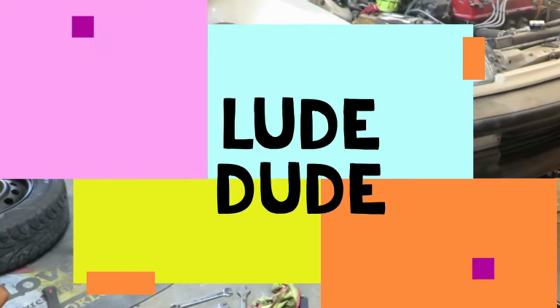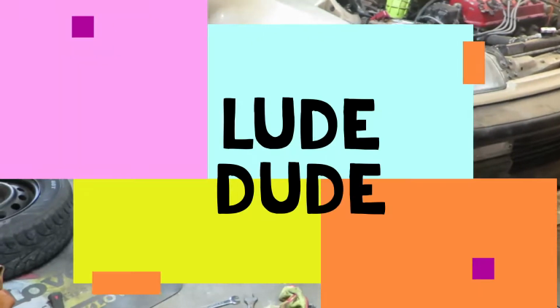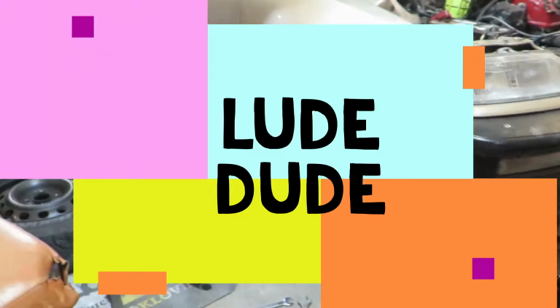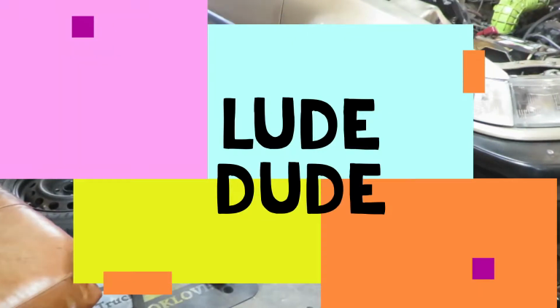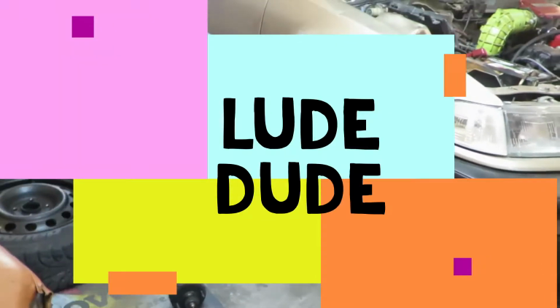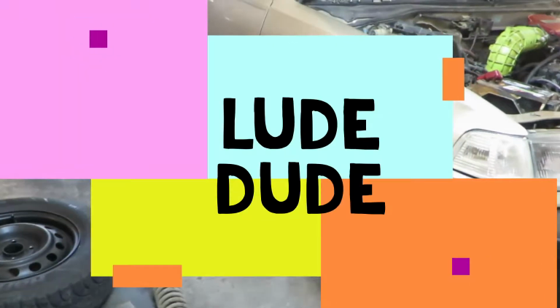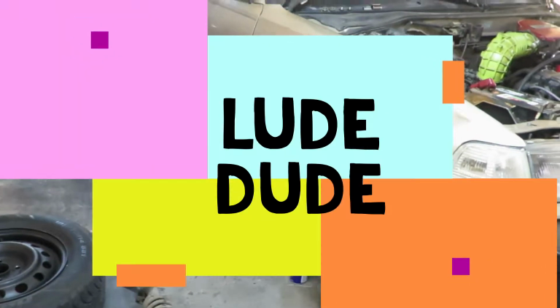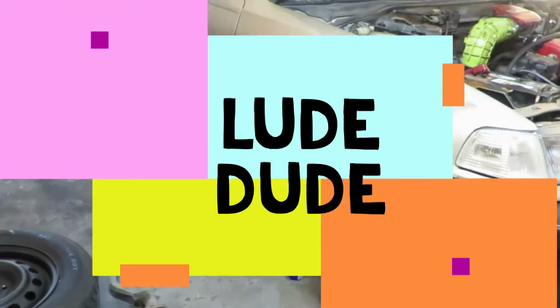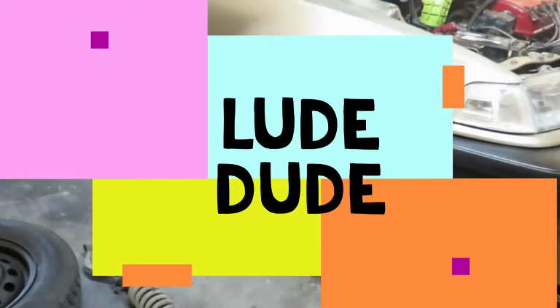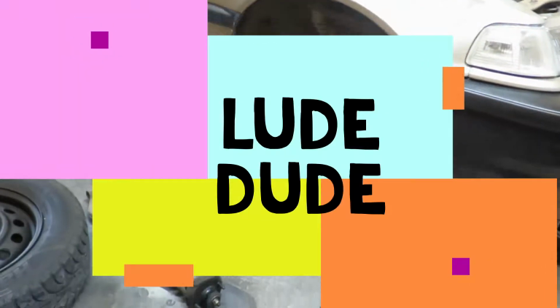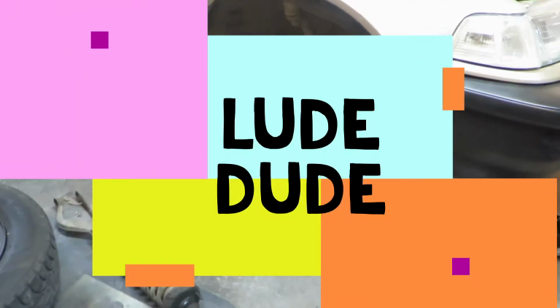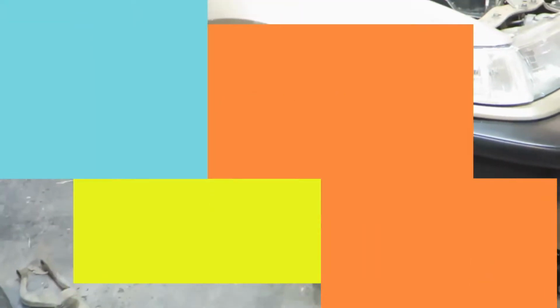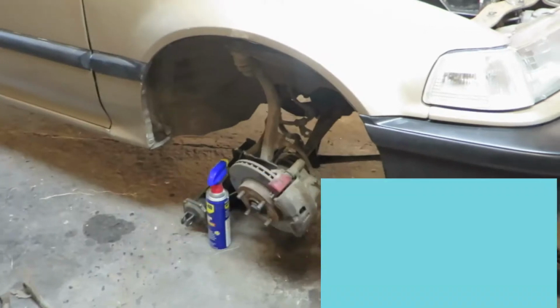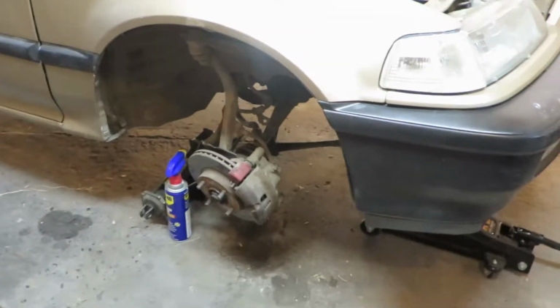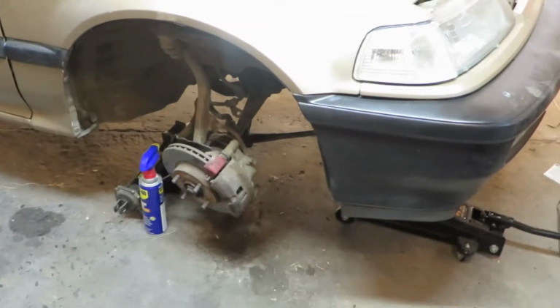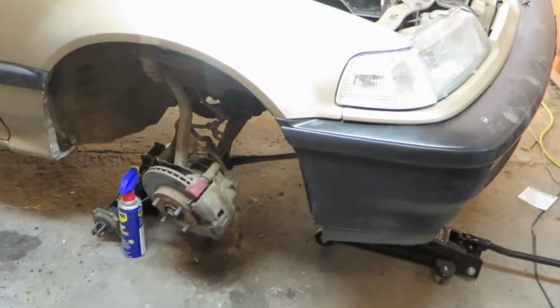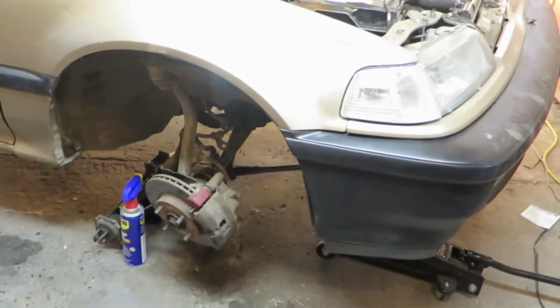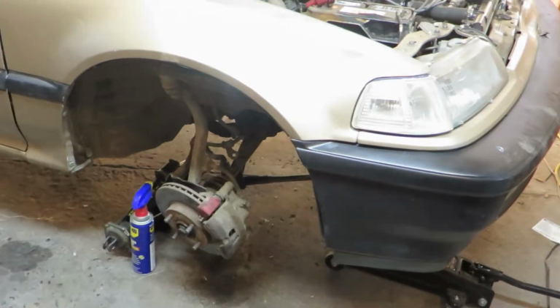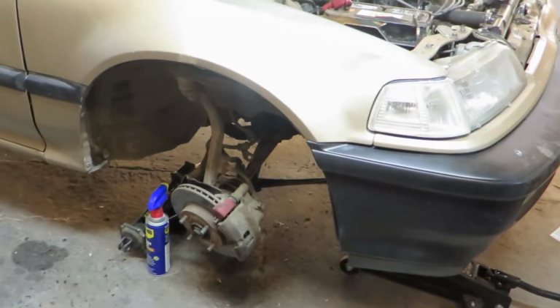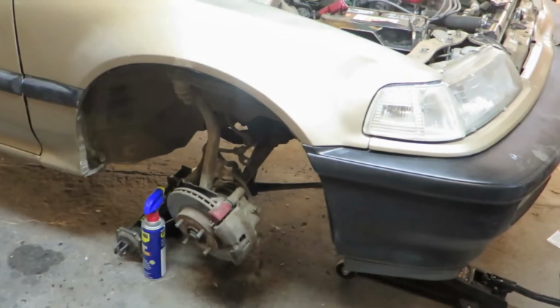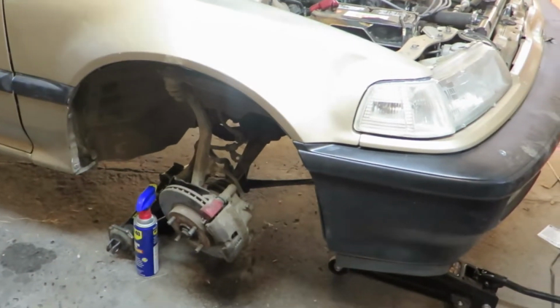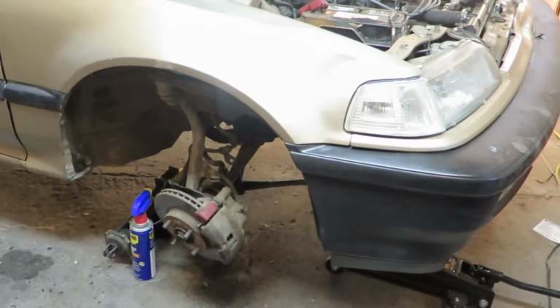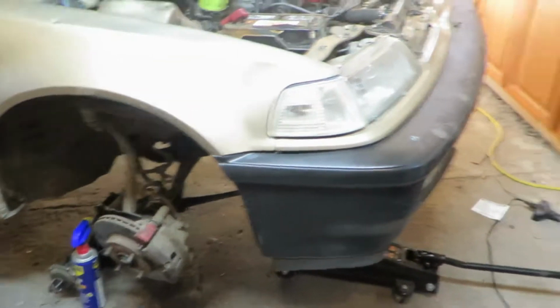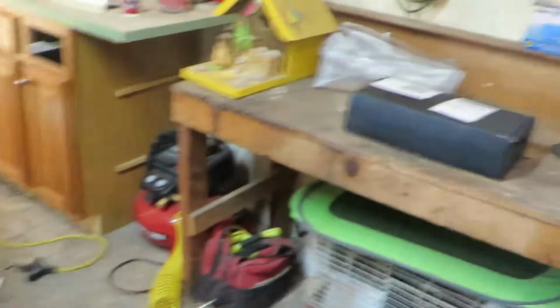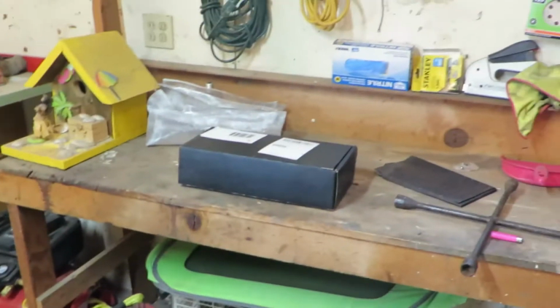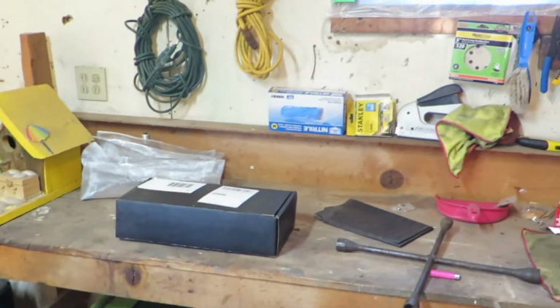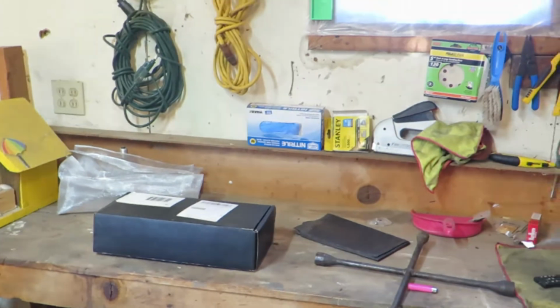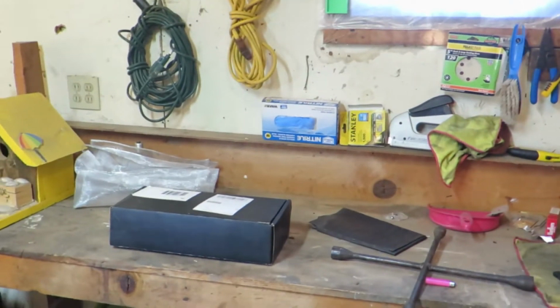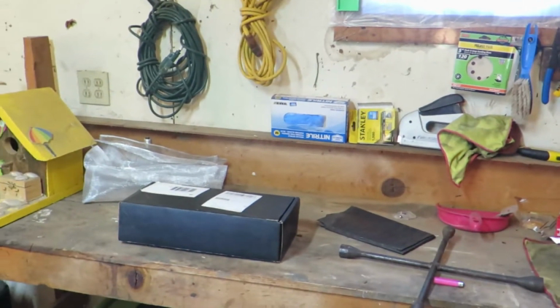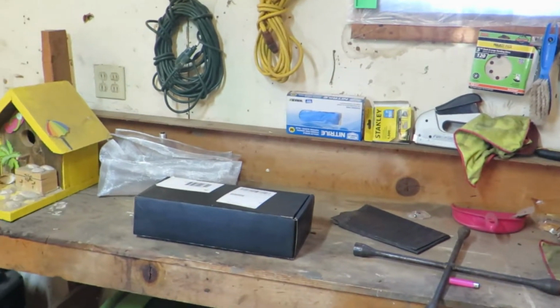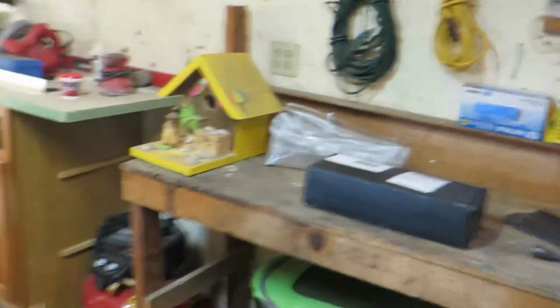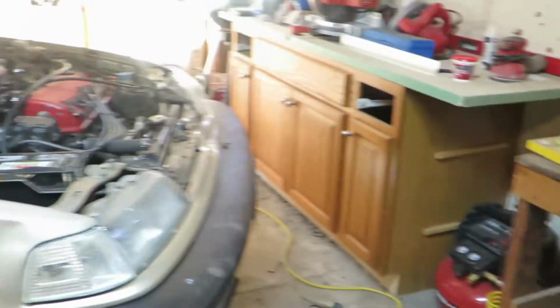What's going on guys? LouDude back here again. This is day two of the coilover install.